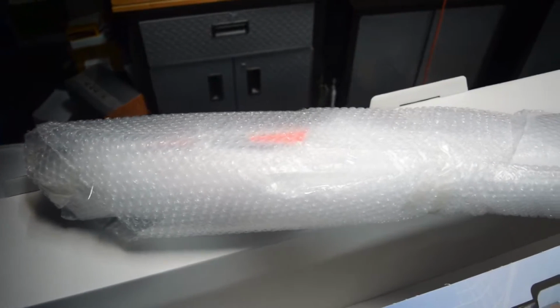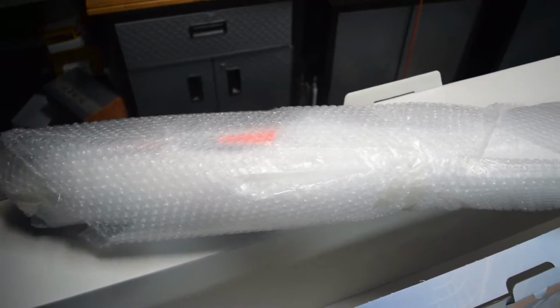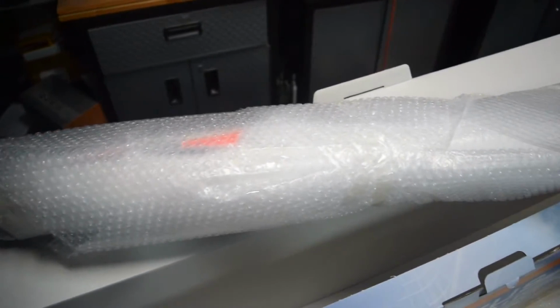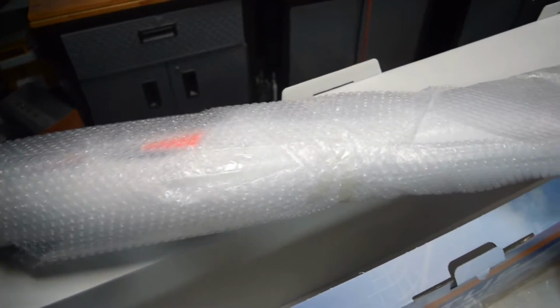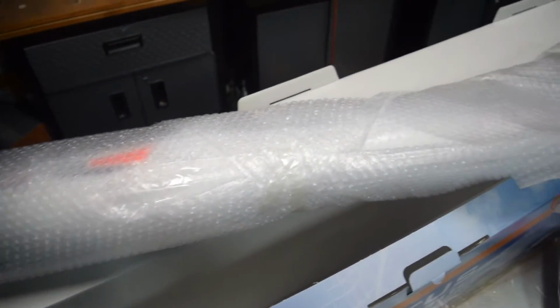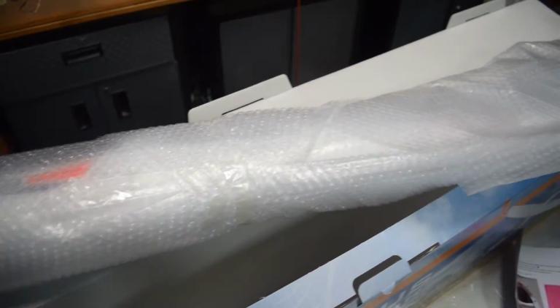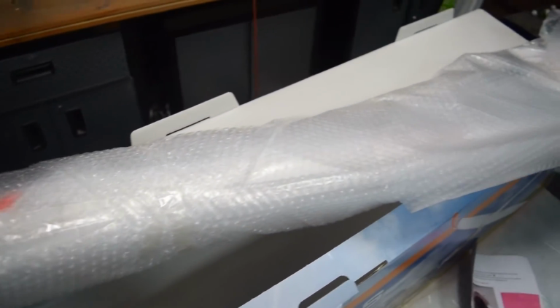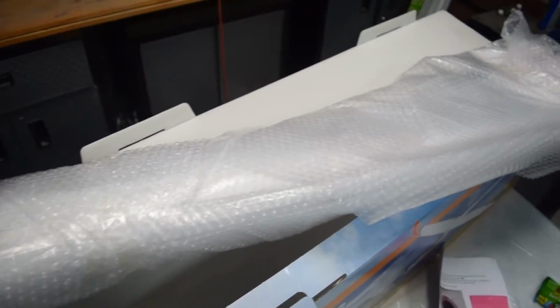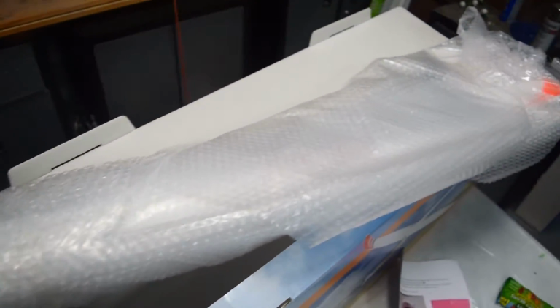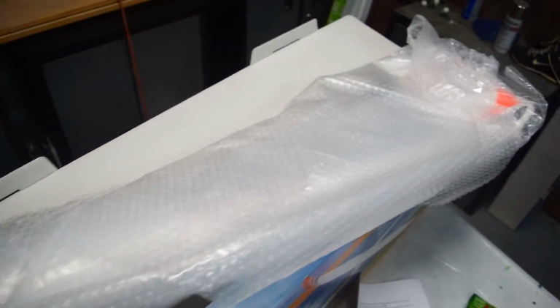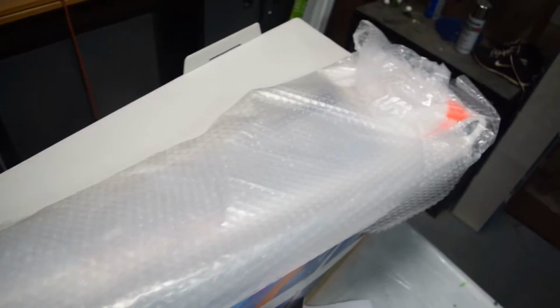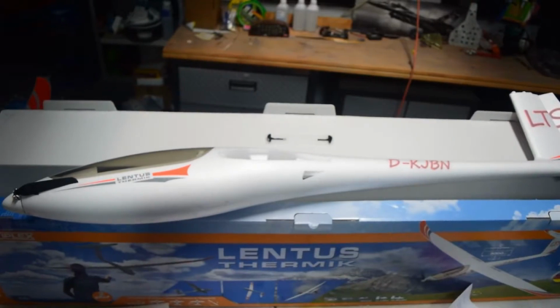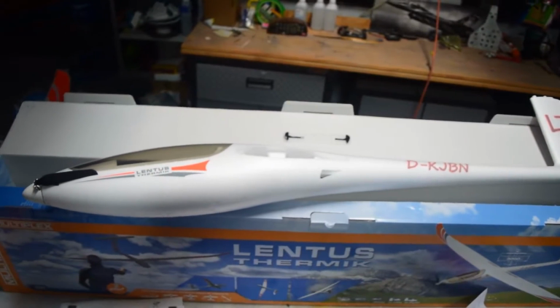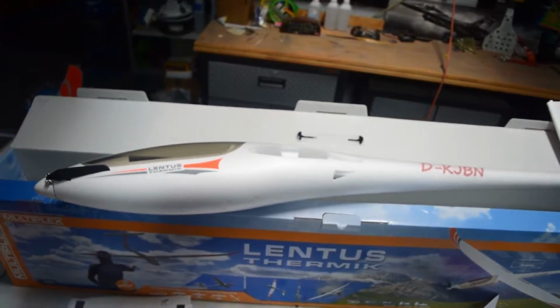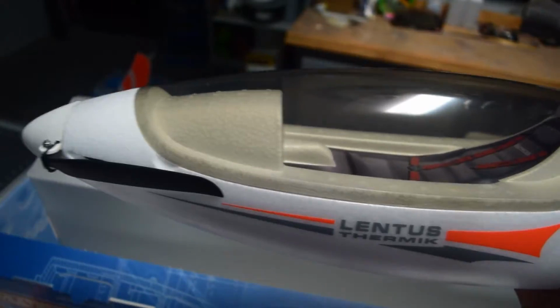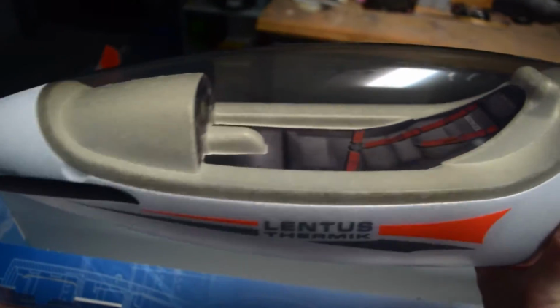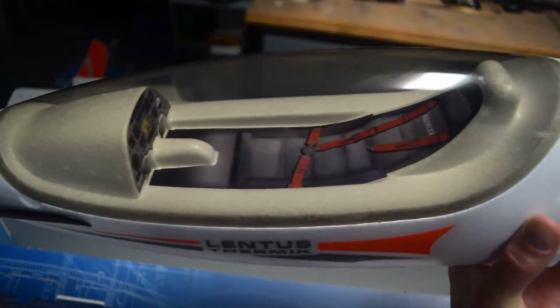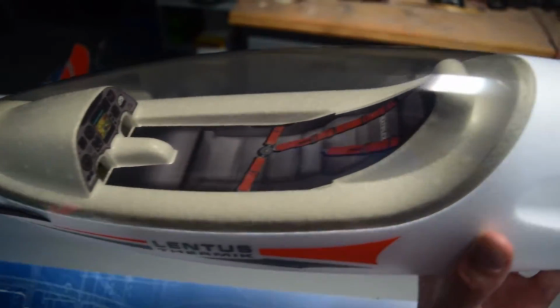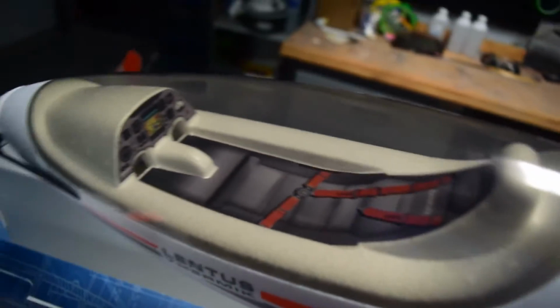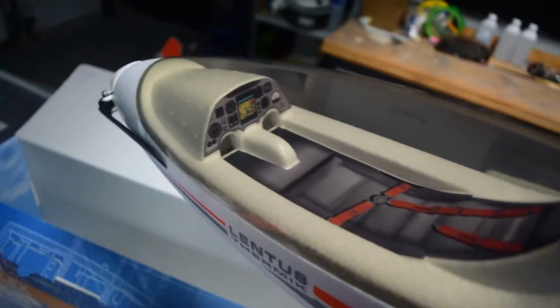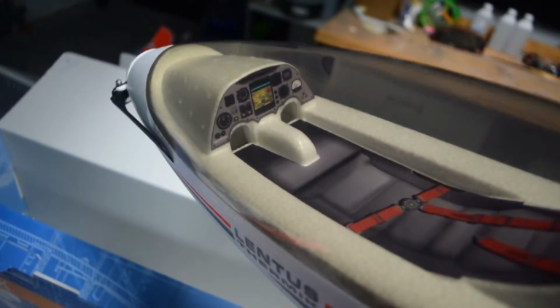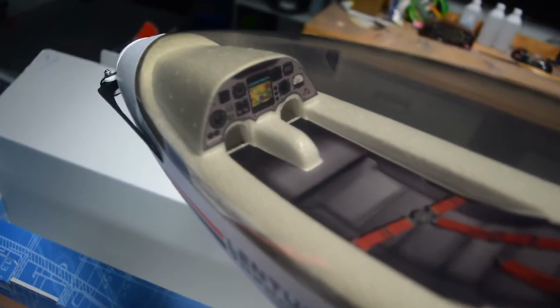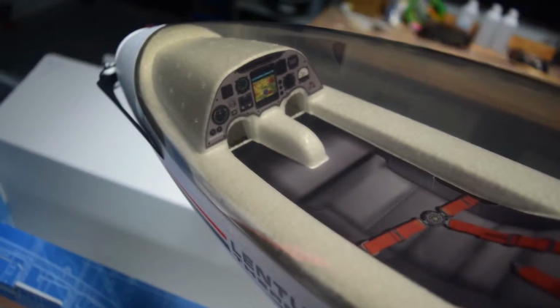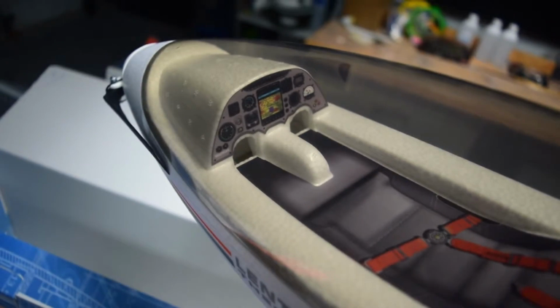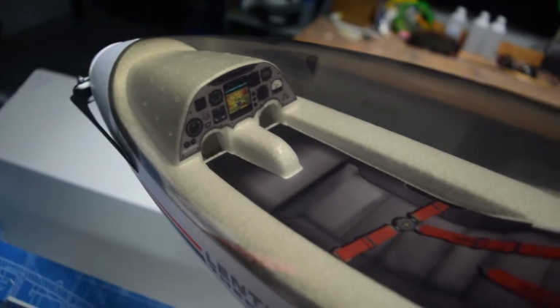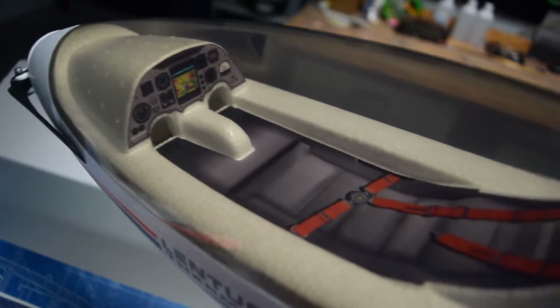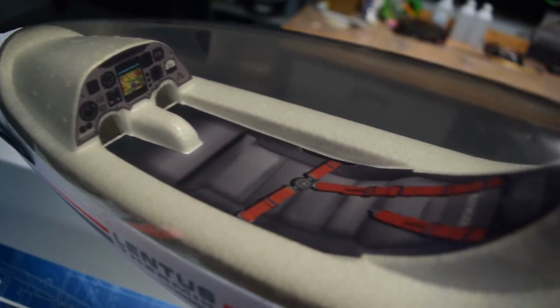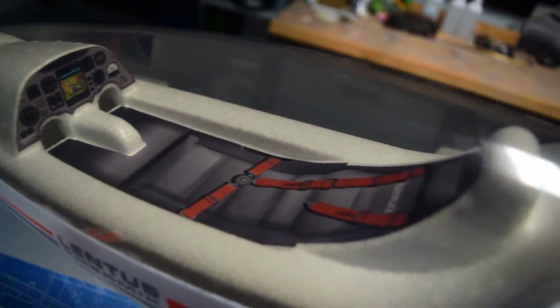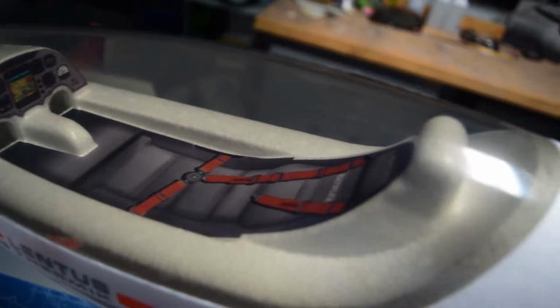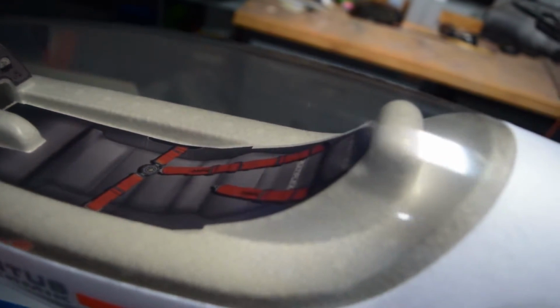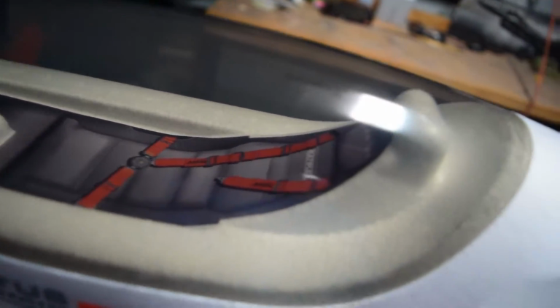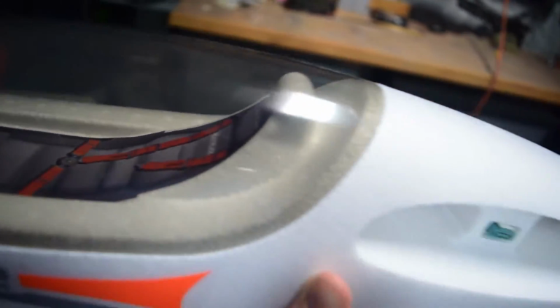The fuselage comes neatly packaged in bubble wrap — we've saved this as well for easy protection from hangar rash. As you can see, there's some great cockpit detail here under the canopy.